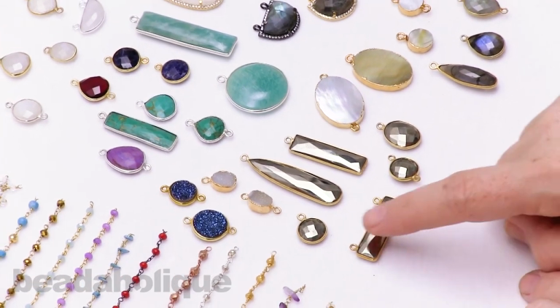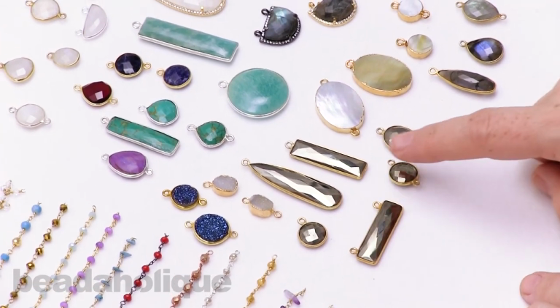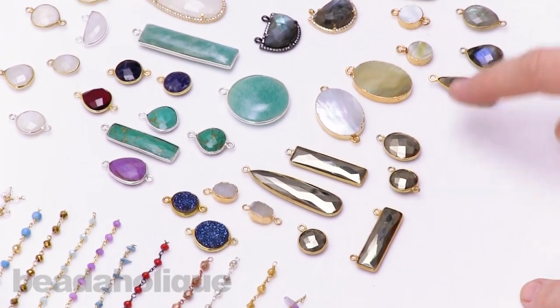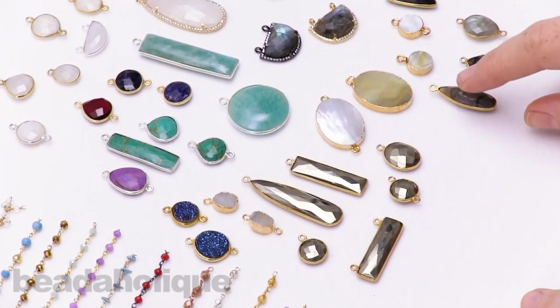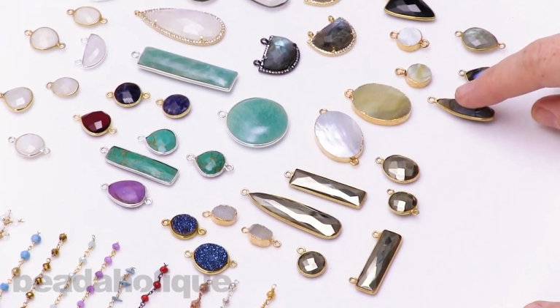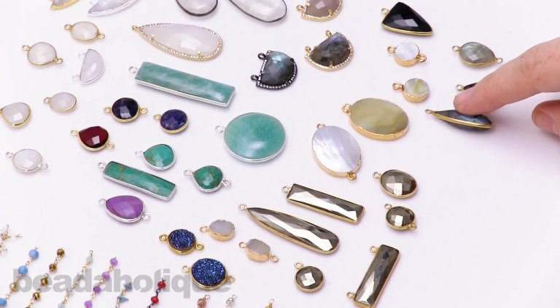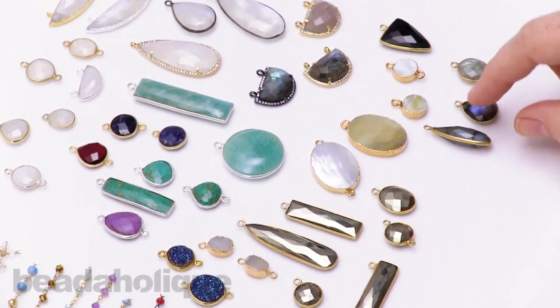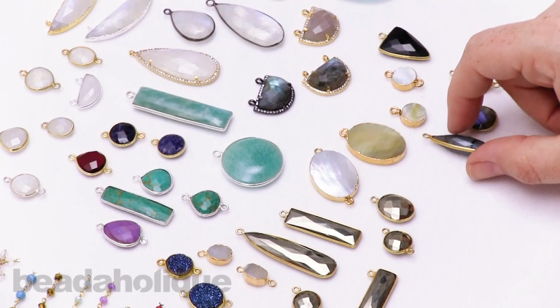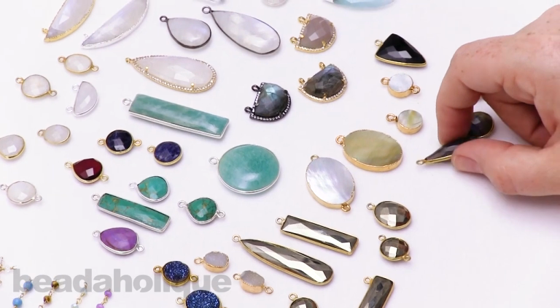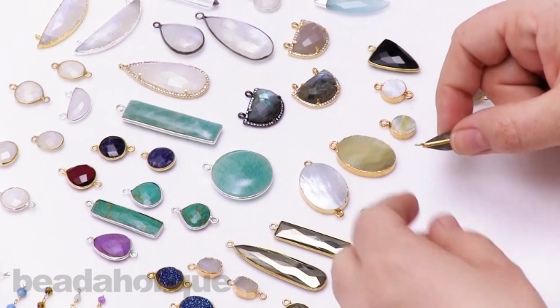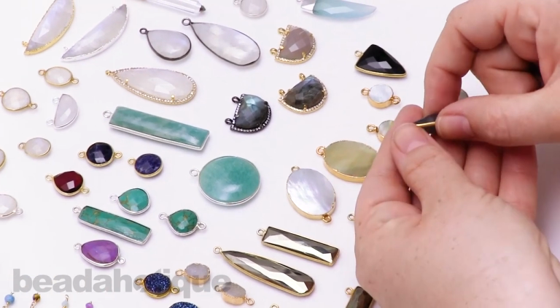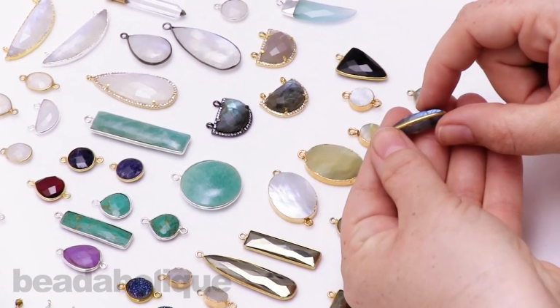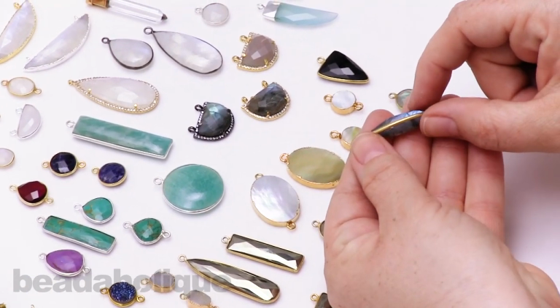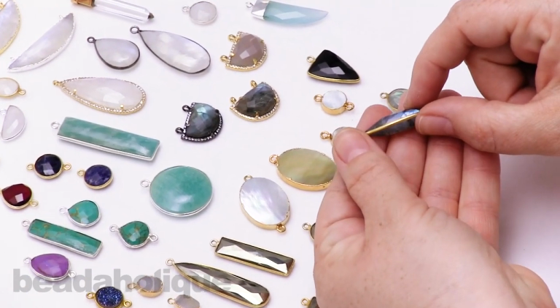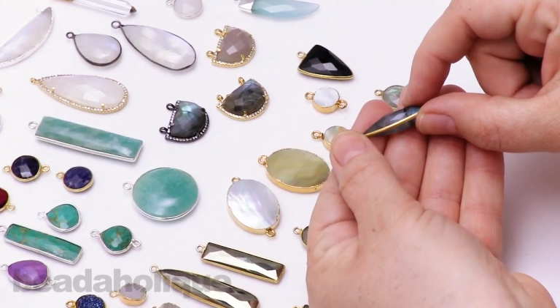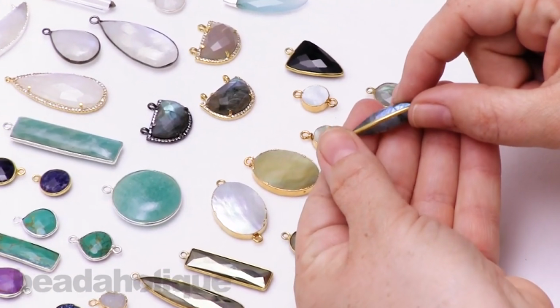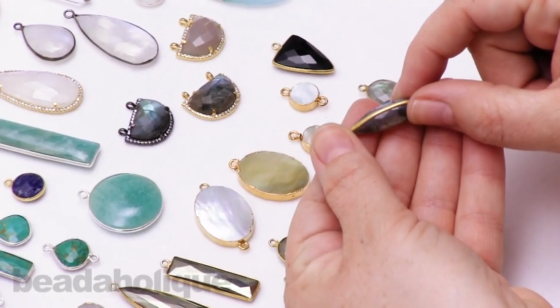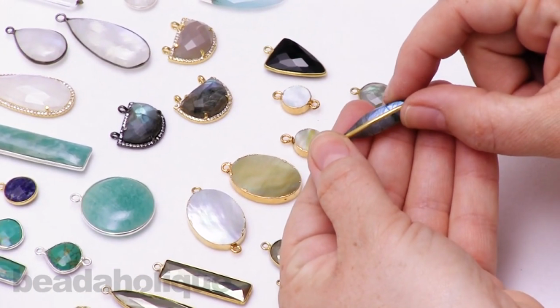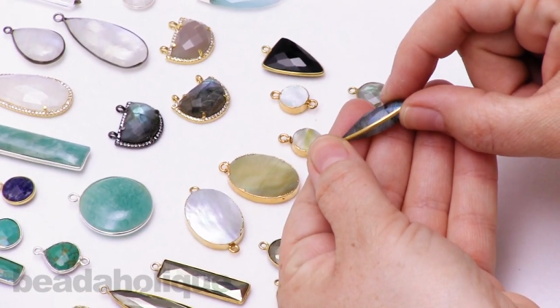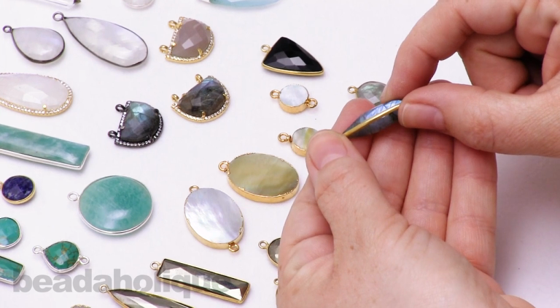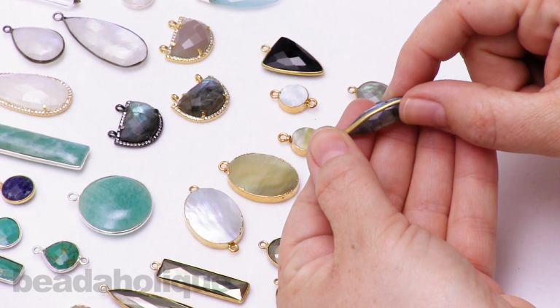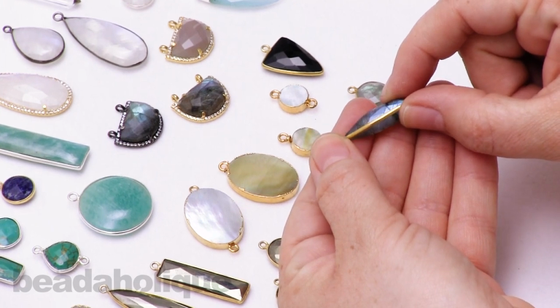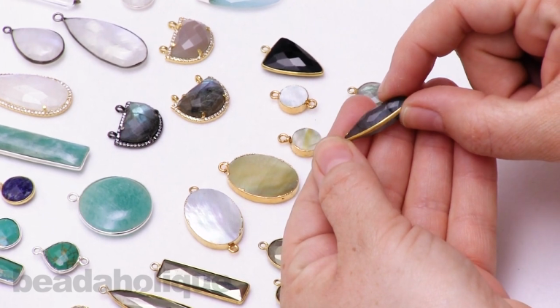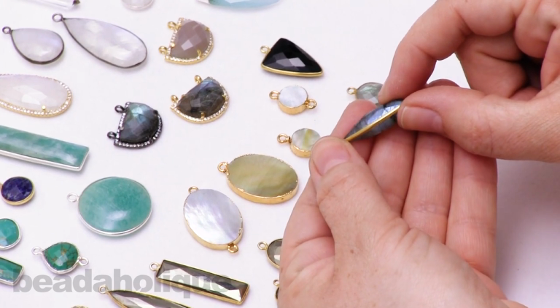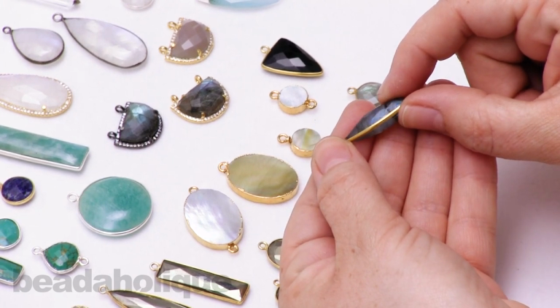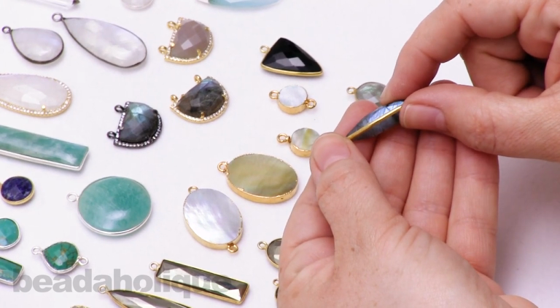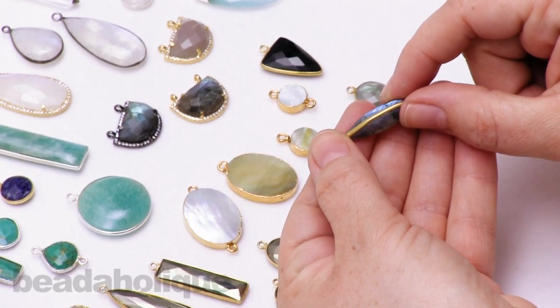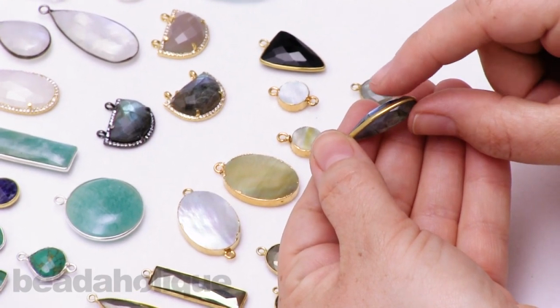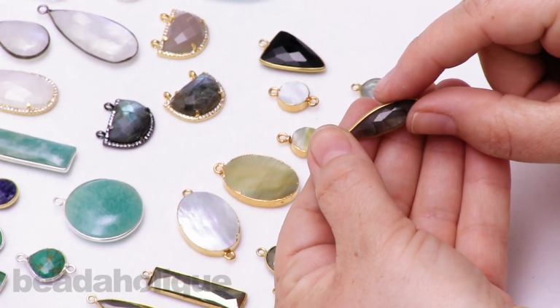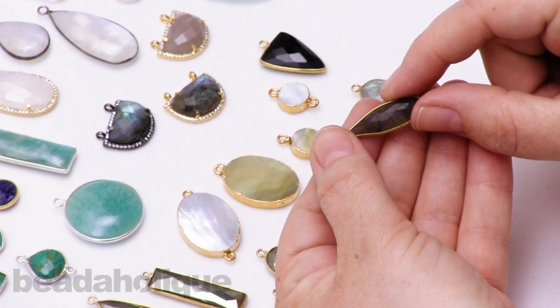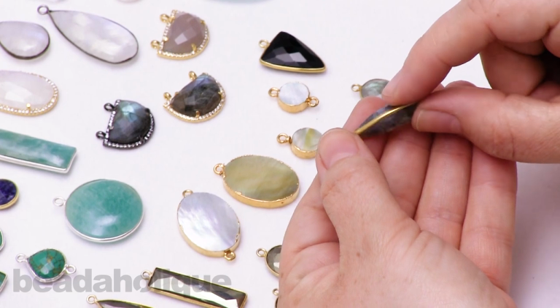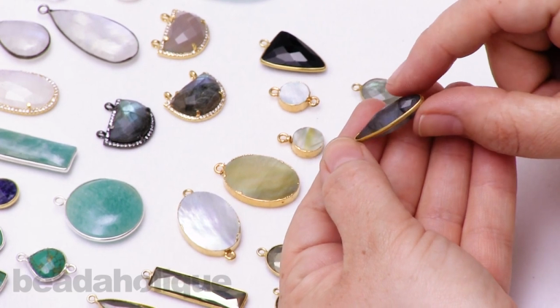Moving on from the pyrite, we have some beautiful labradorite. You get that beautiful flash of blue in this piece as you kind of move it around. I love labradorite because it's a stone that just dances.